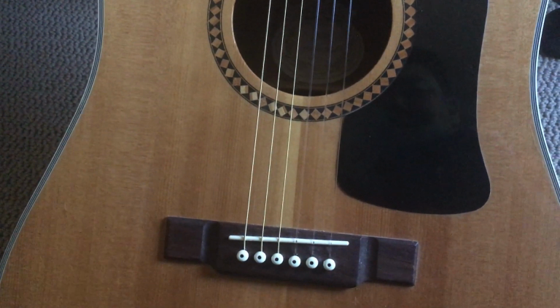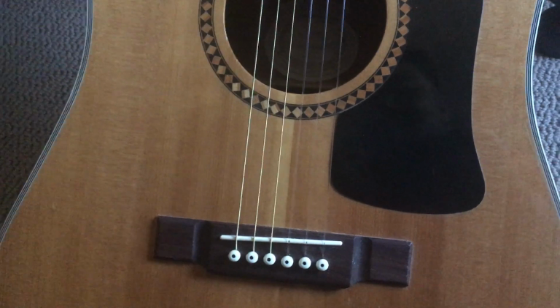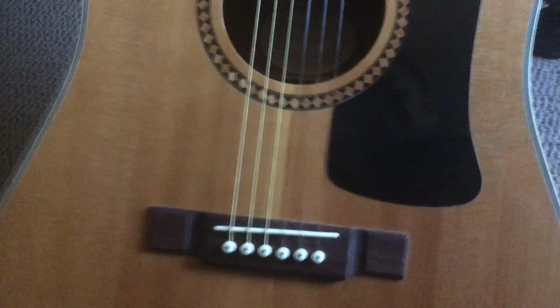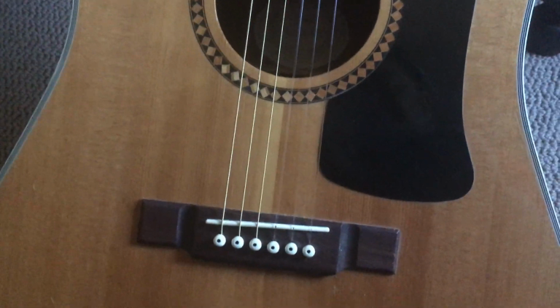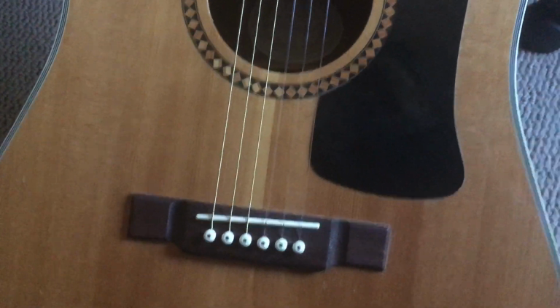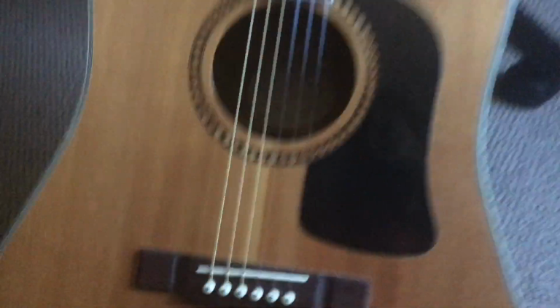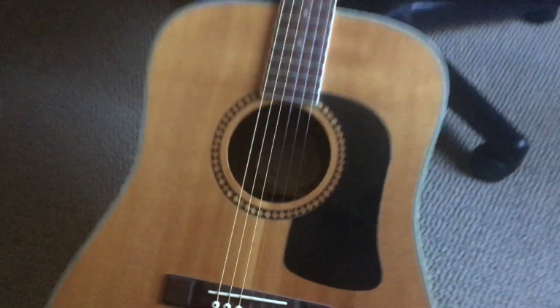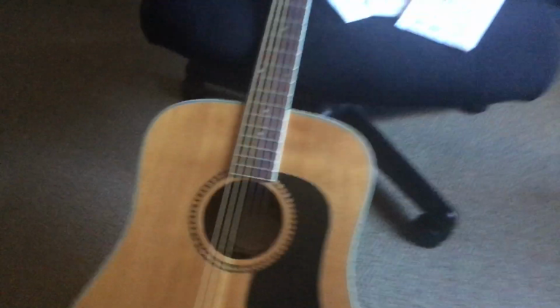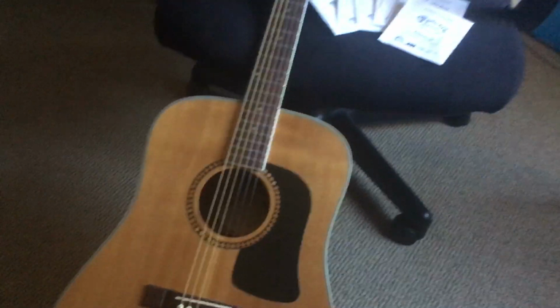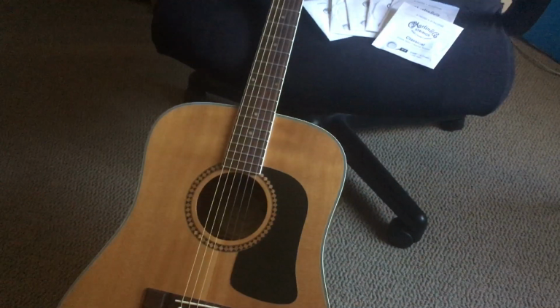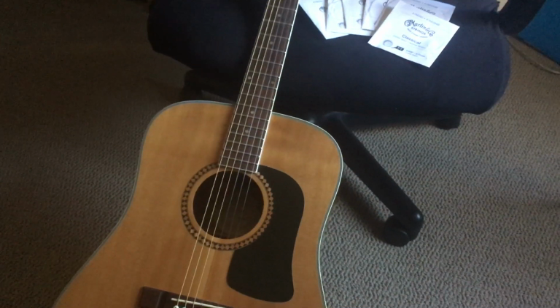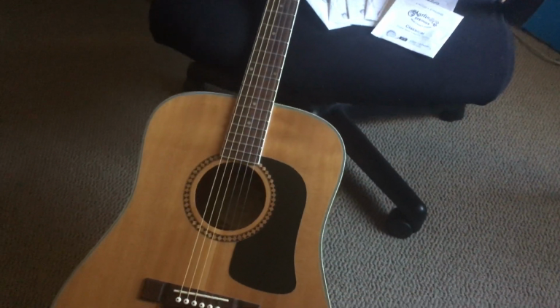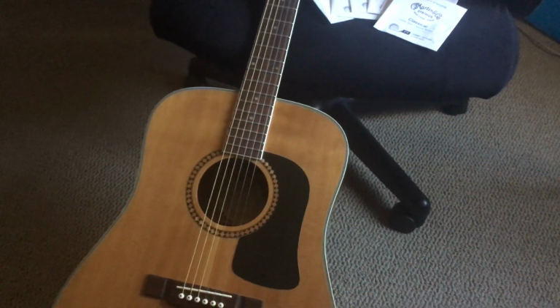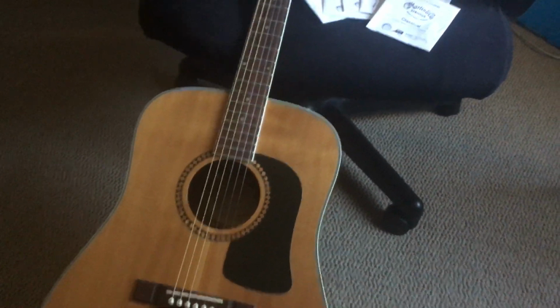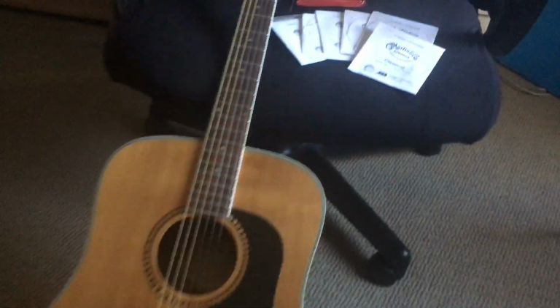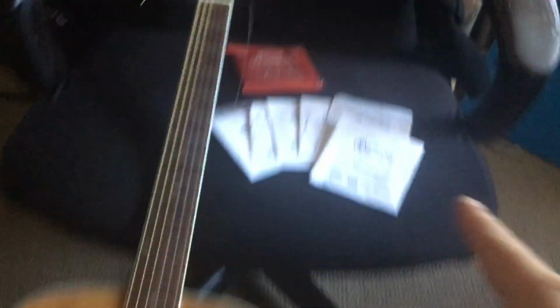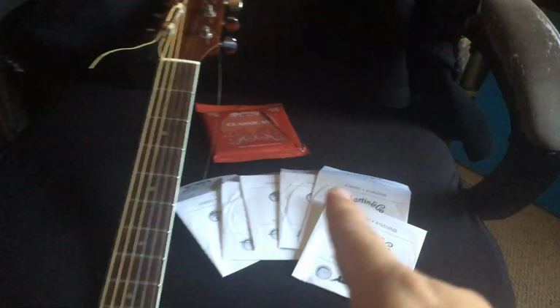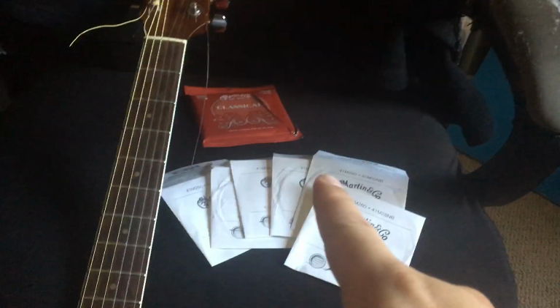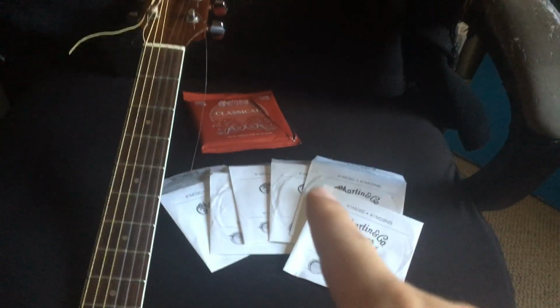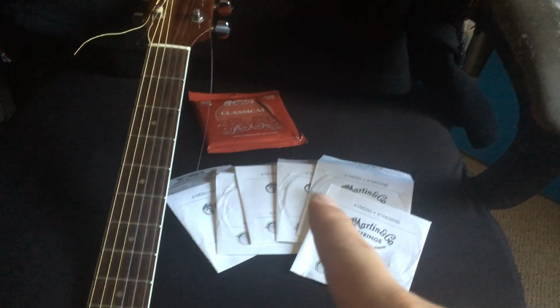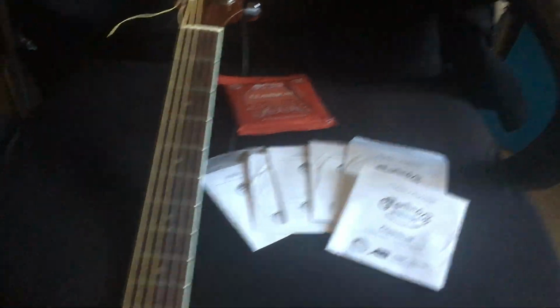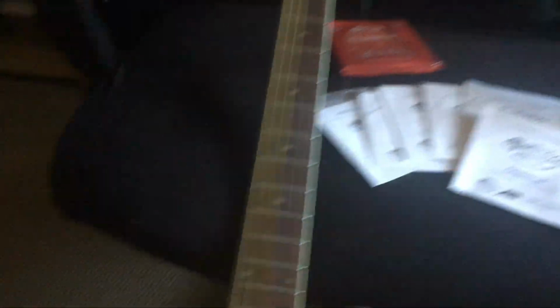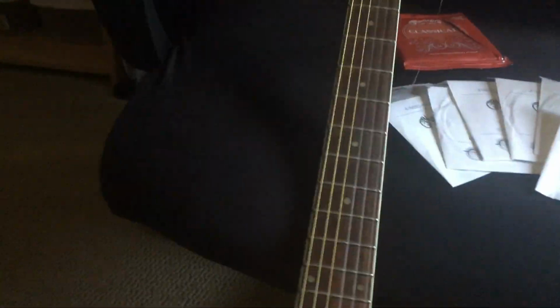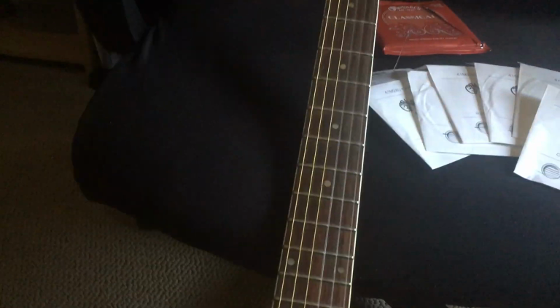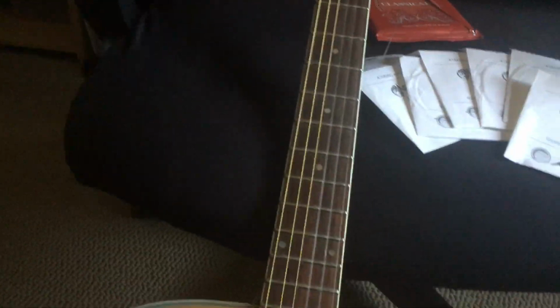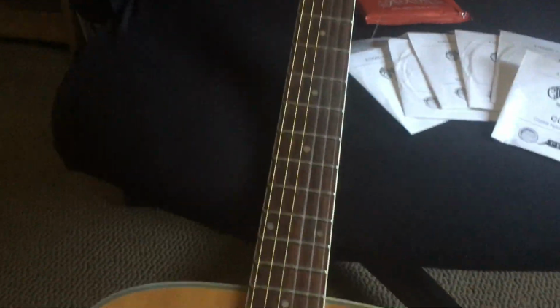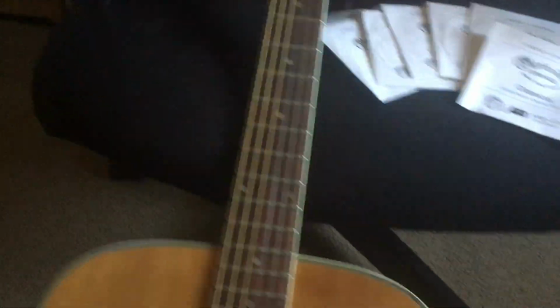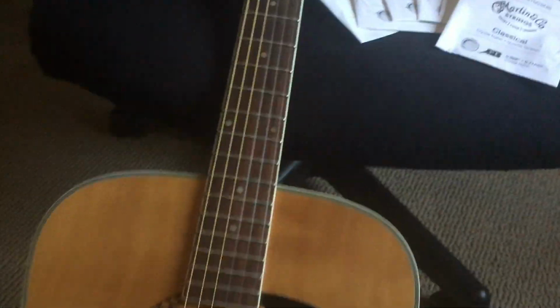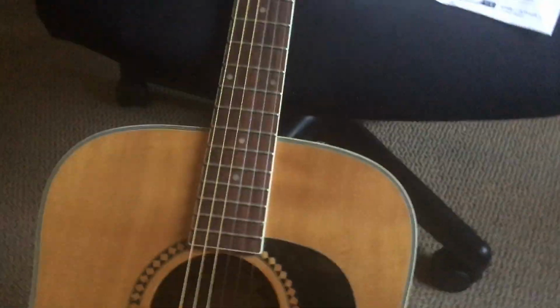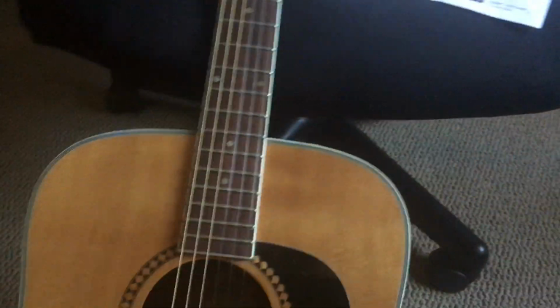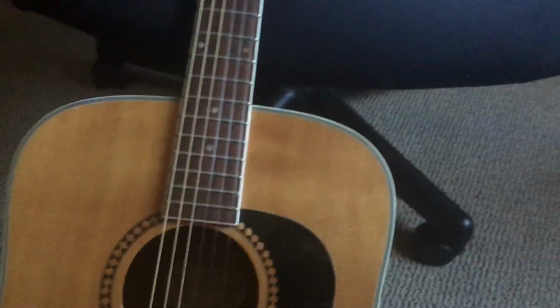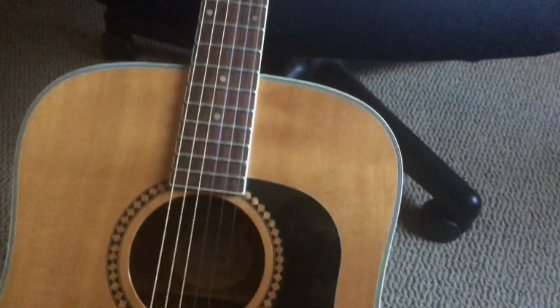That's it. The strings seem pretty decent right now. Wish I could show you but I'm horrible with the guitar.